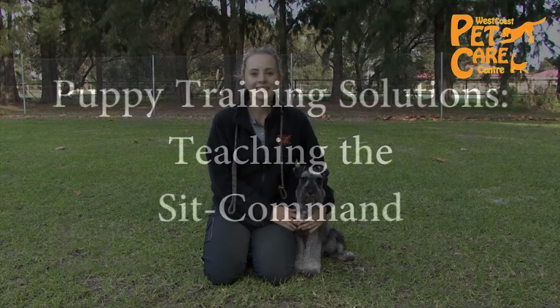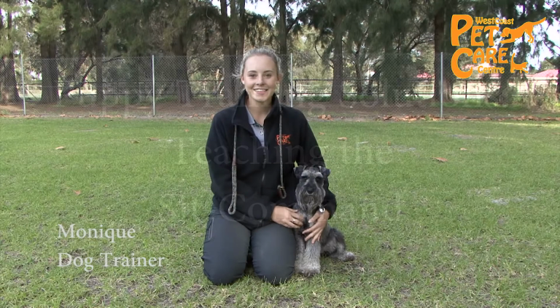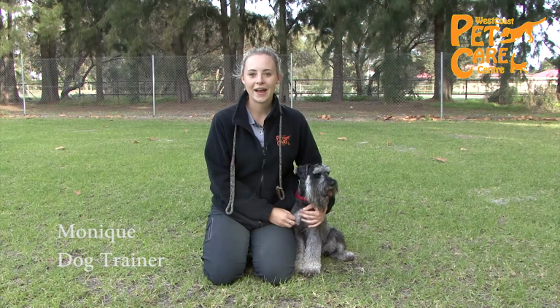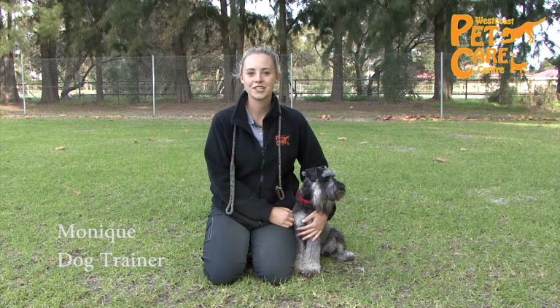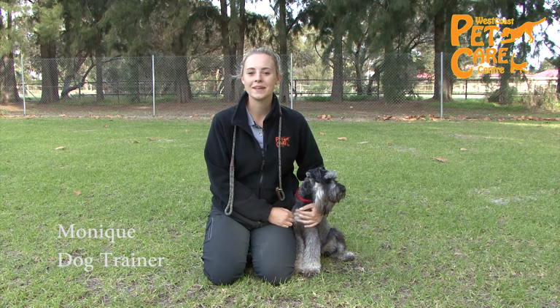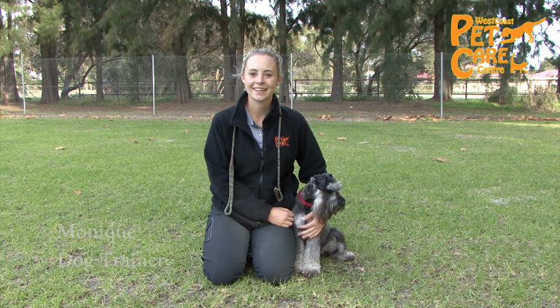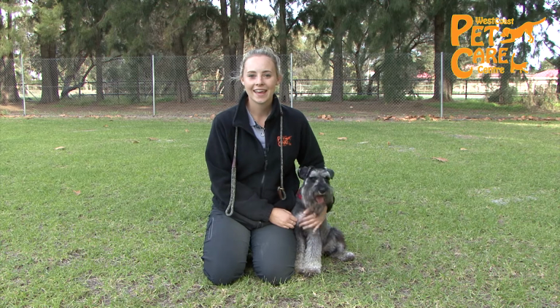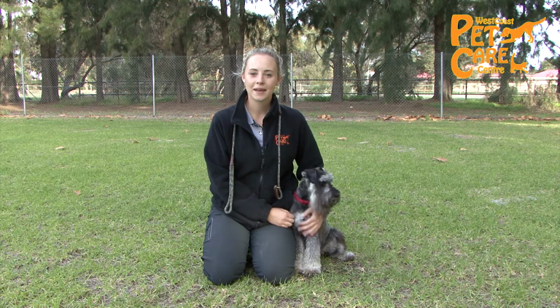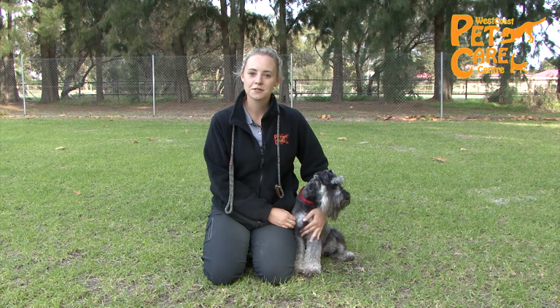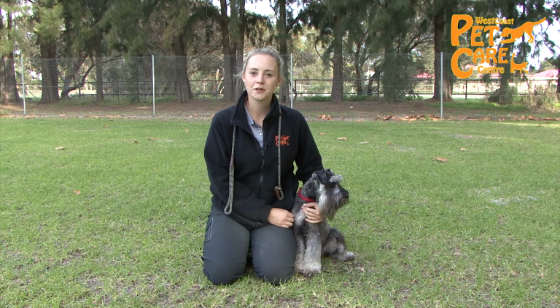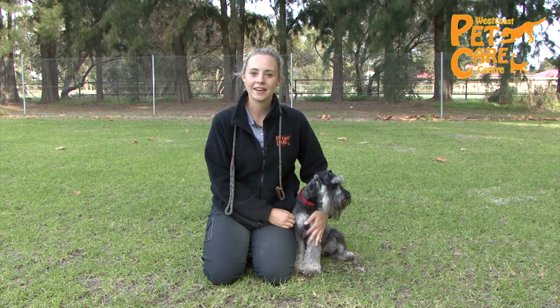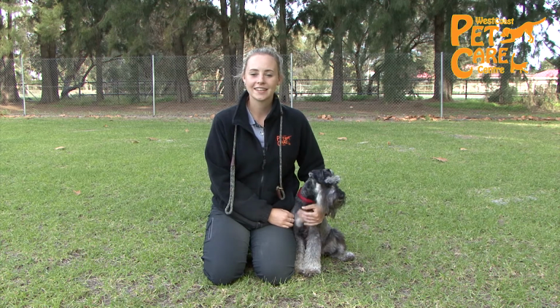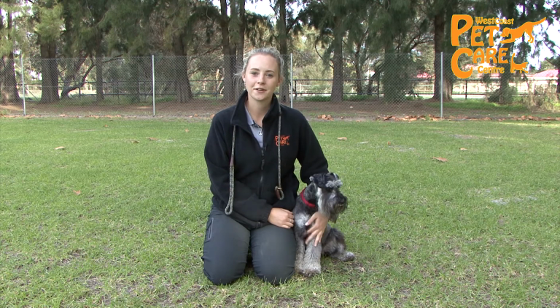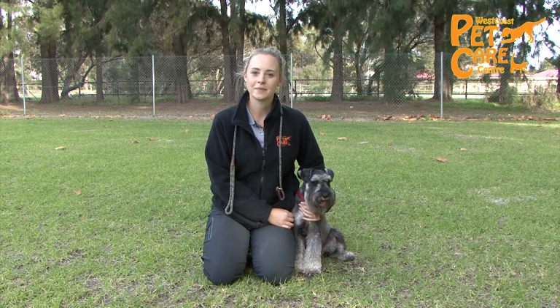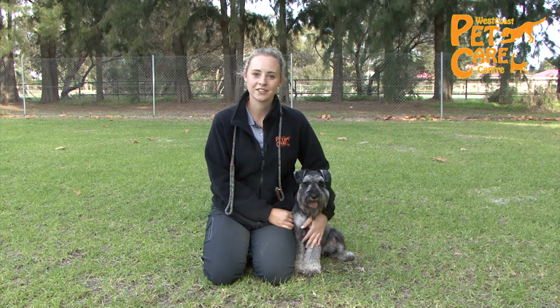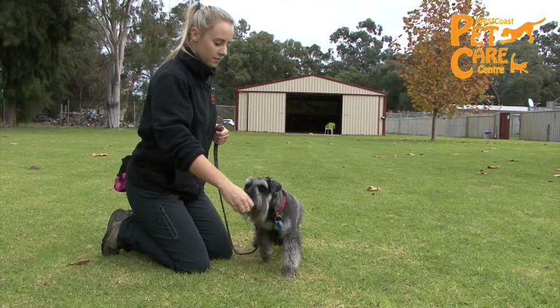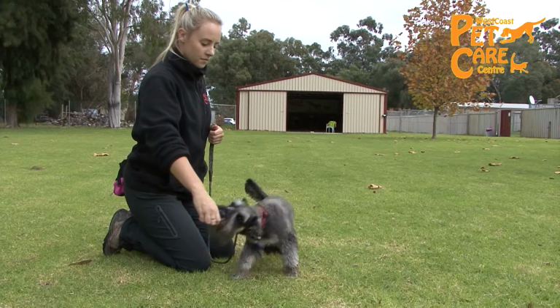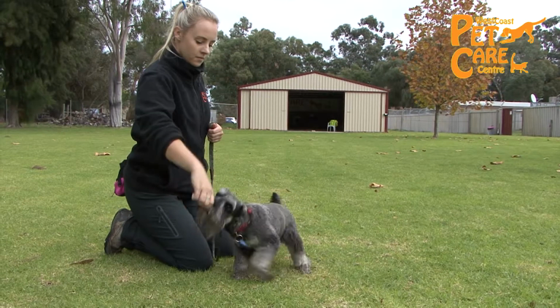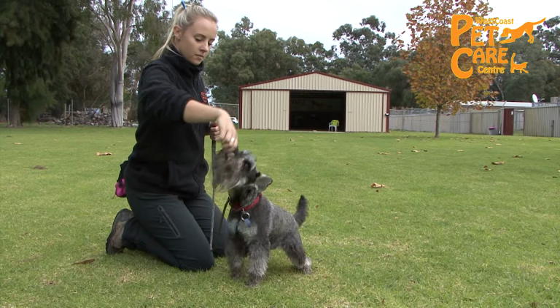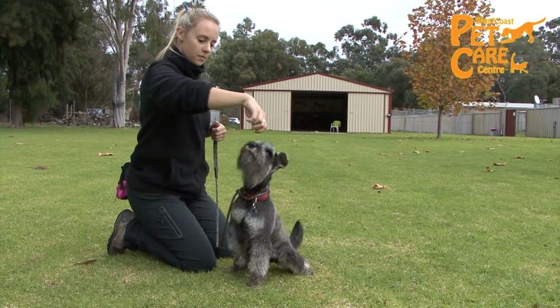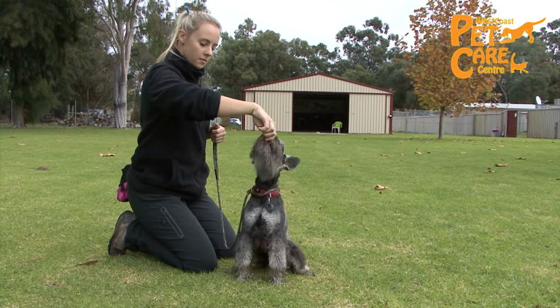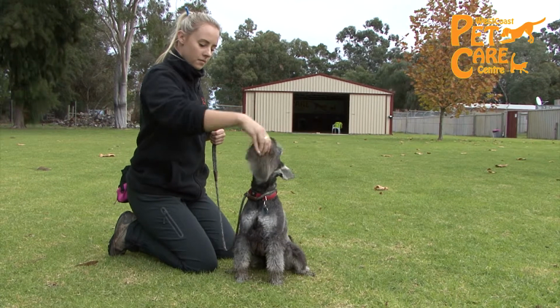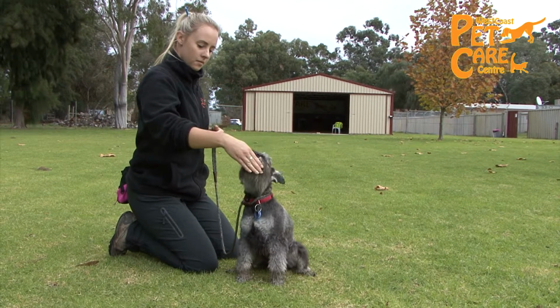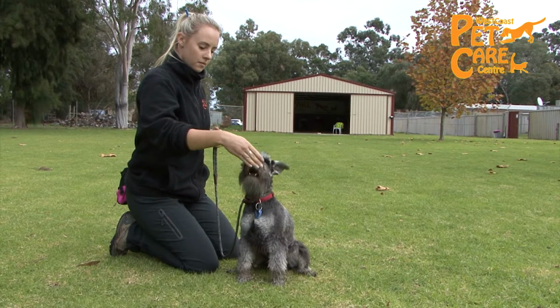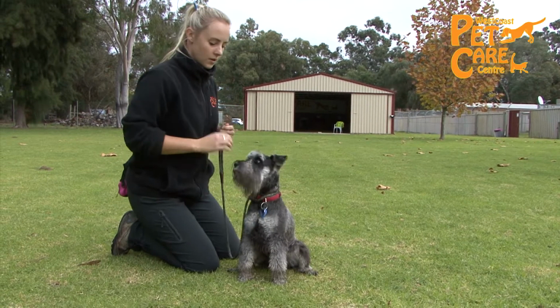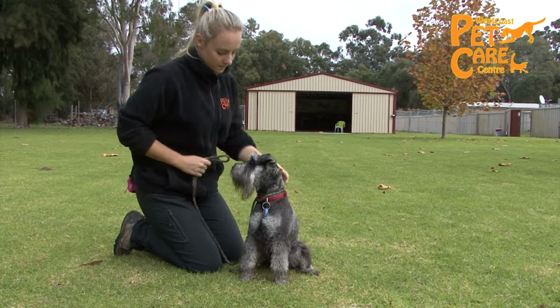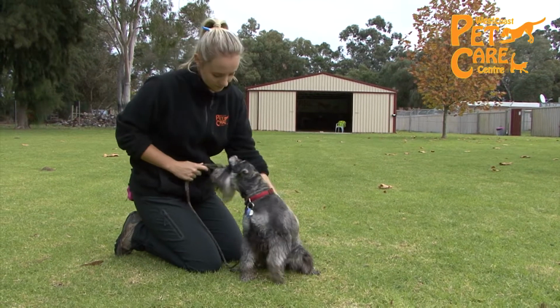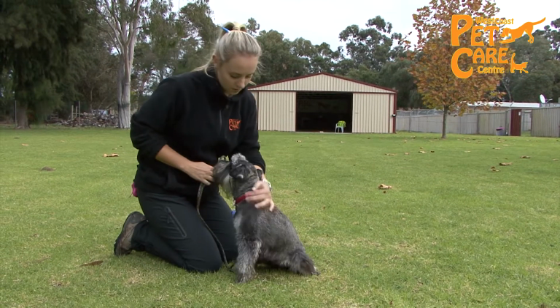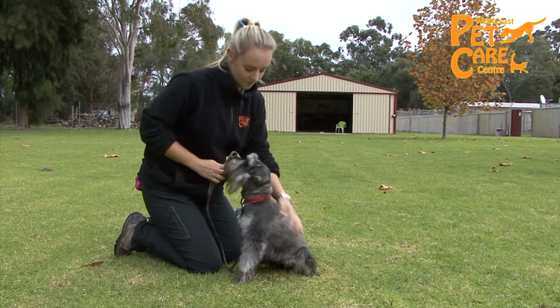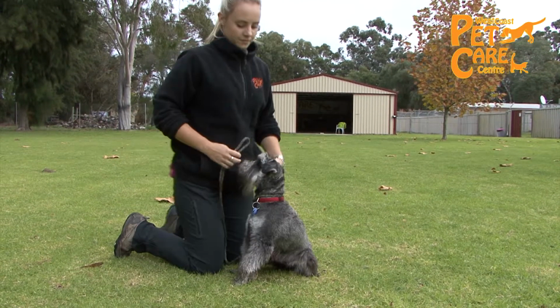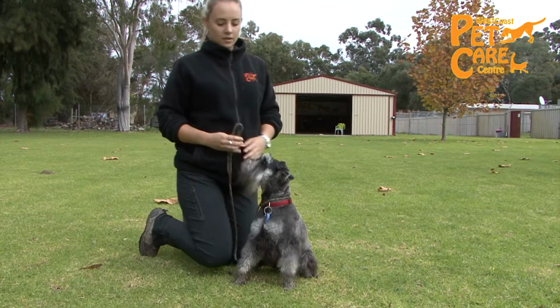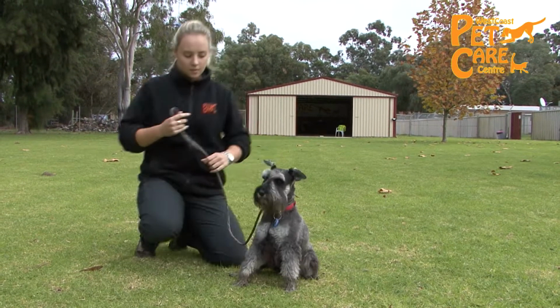The easiest way to teach your puppy to sit is by getting them to follow a treat until they're in the right position. Start with the treat directly in front of your puppy's nose while they are standing and slowly bring the treat backwards over their head.